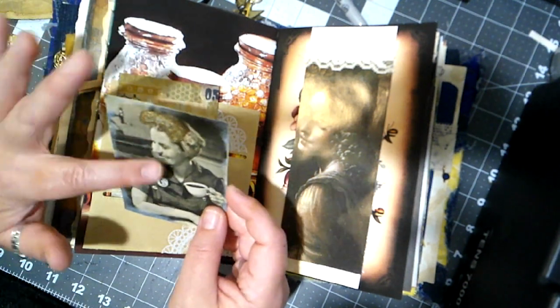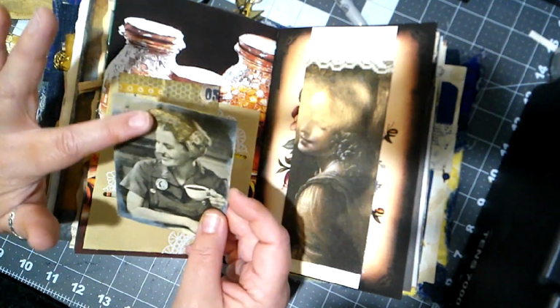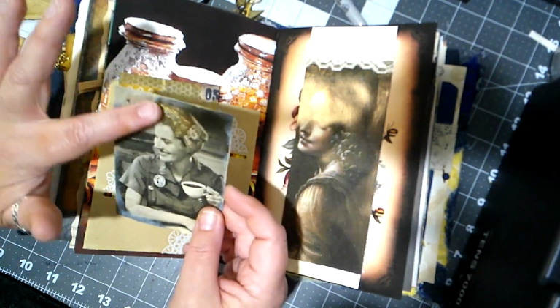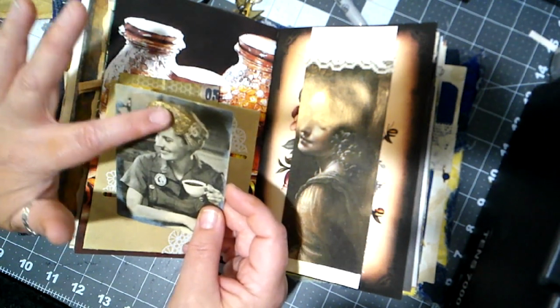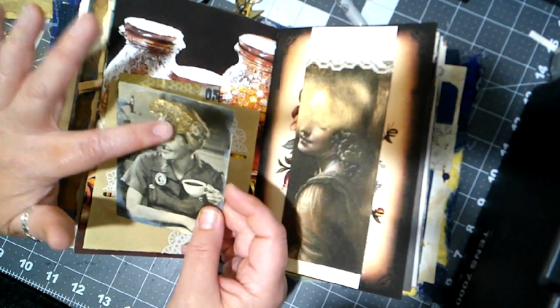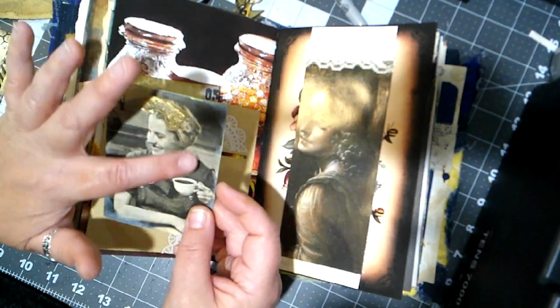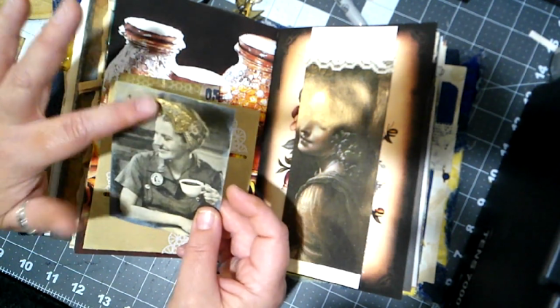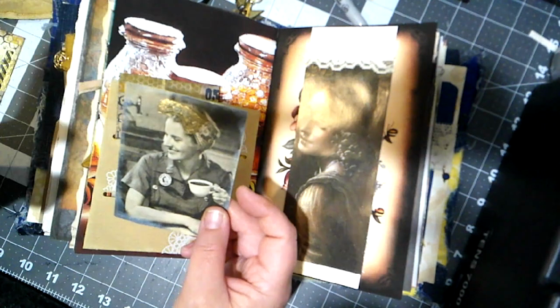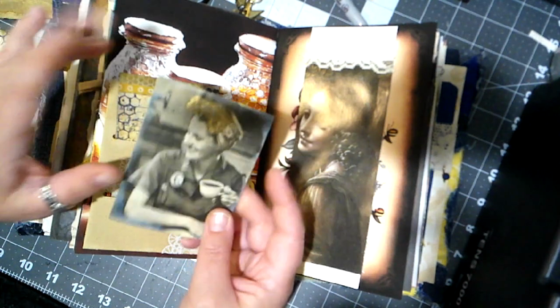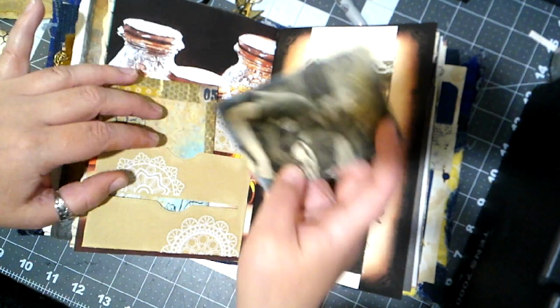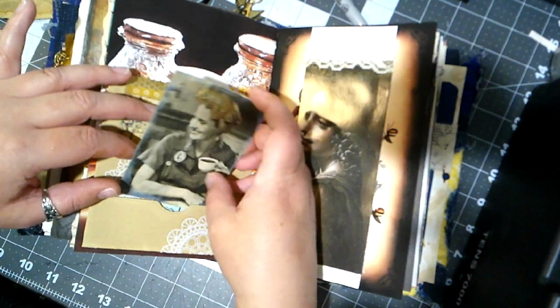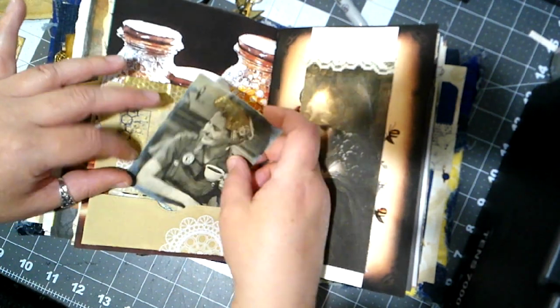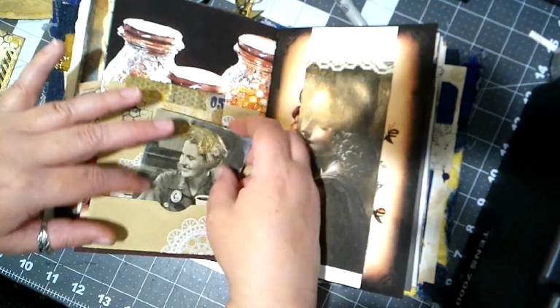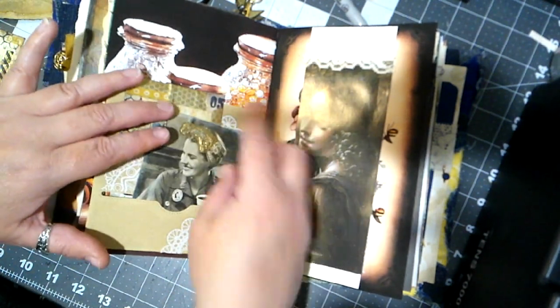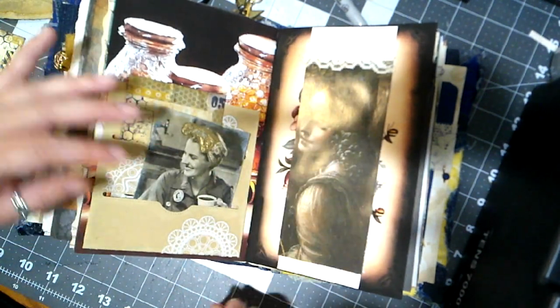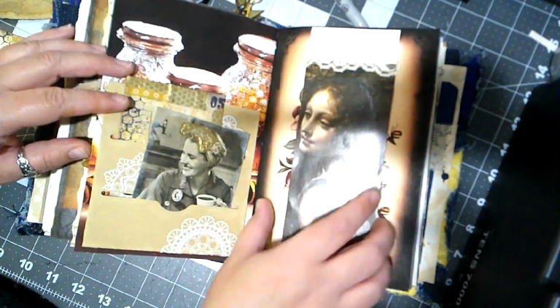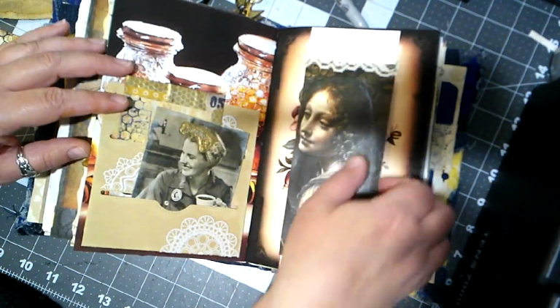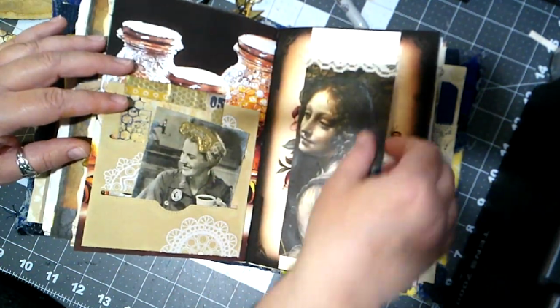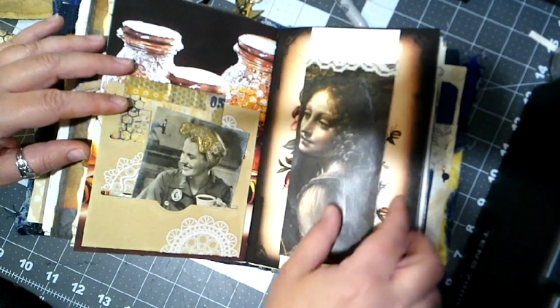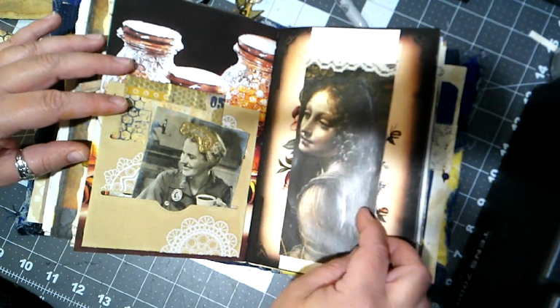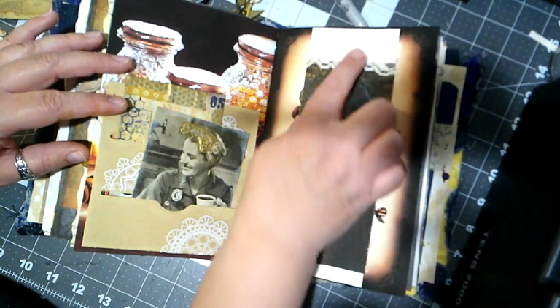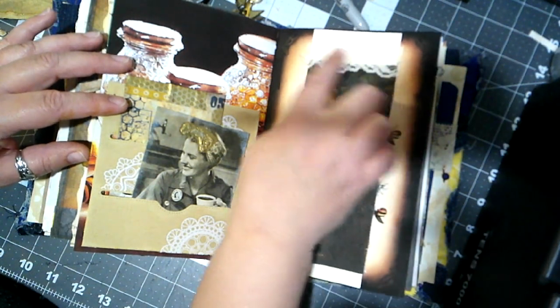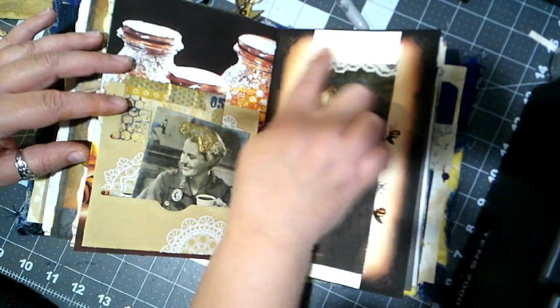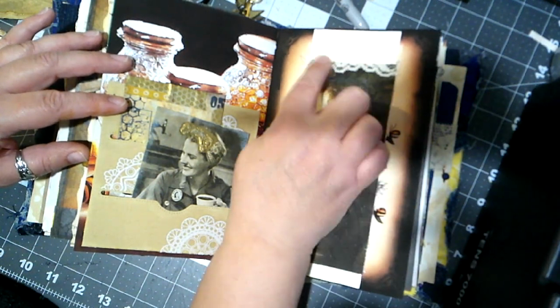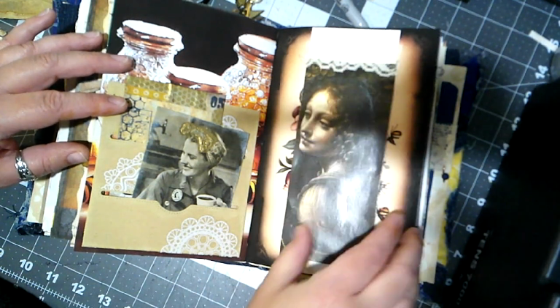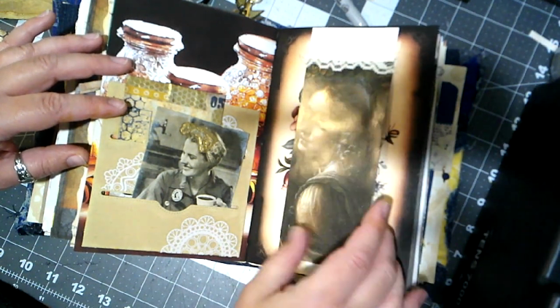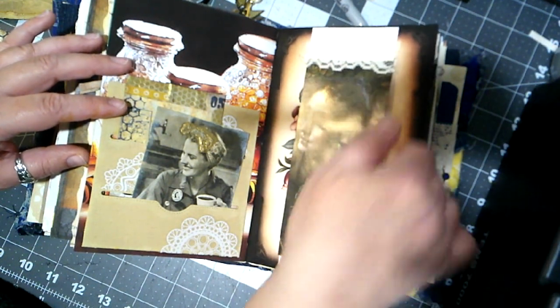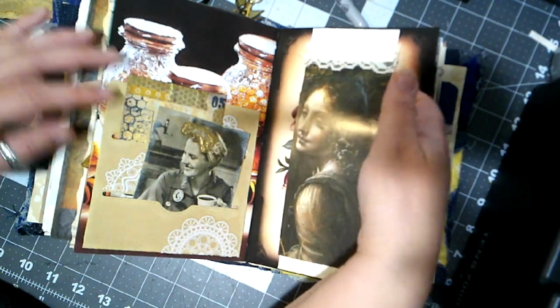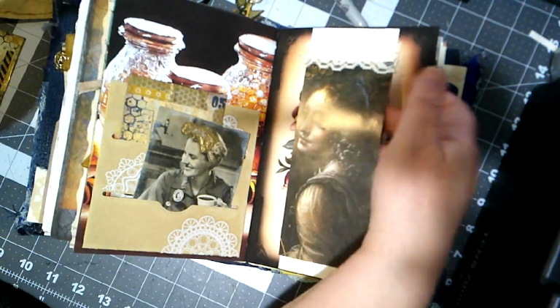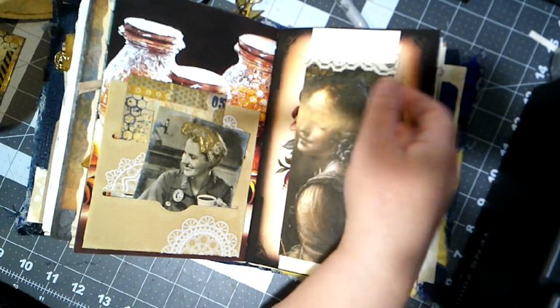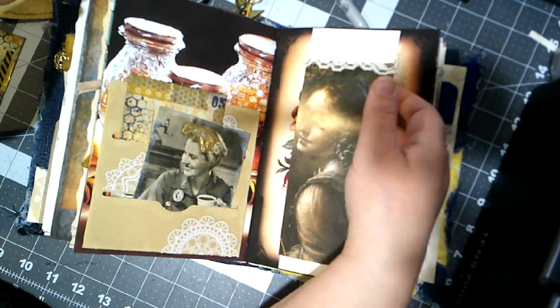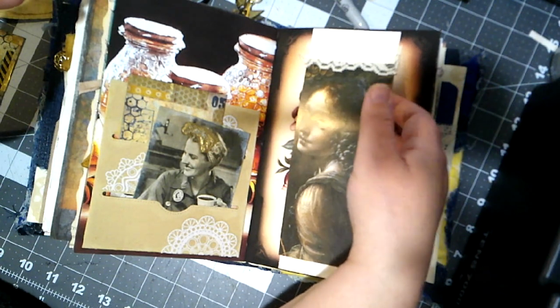I did some gold embossing just on the bow part of the tie around her head for some fun accents. Here we have a belly band that's an old book page and then just a little bit of lace at the top so you can stick something inside.